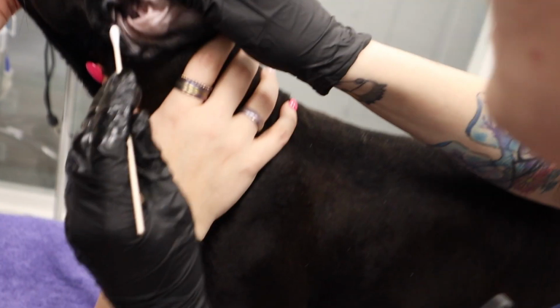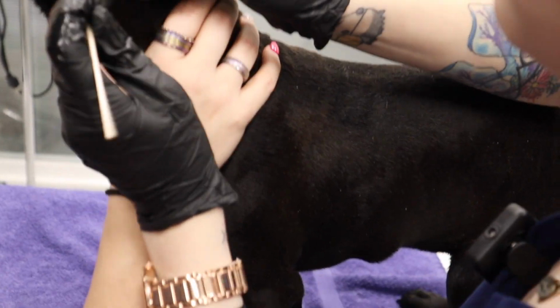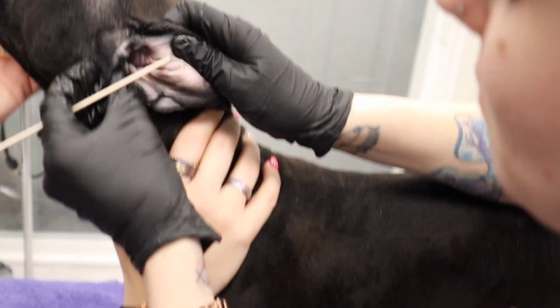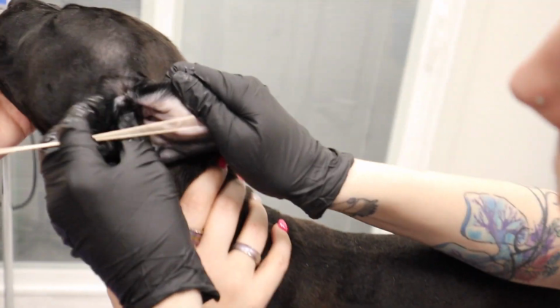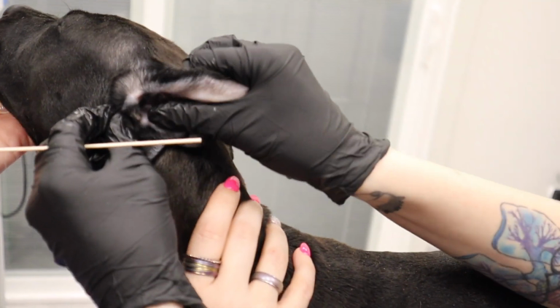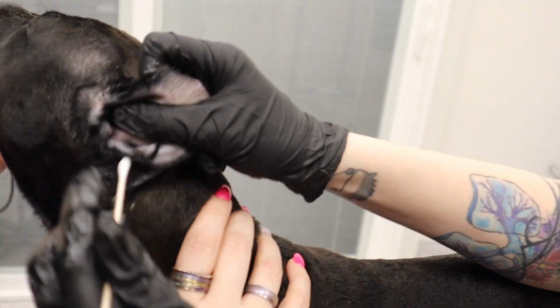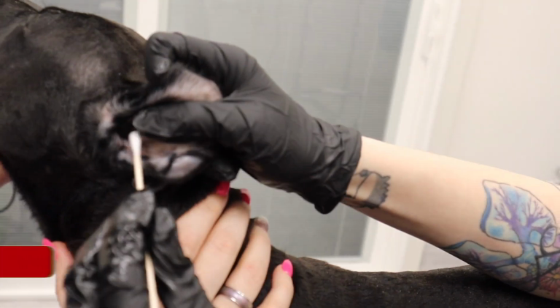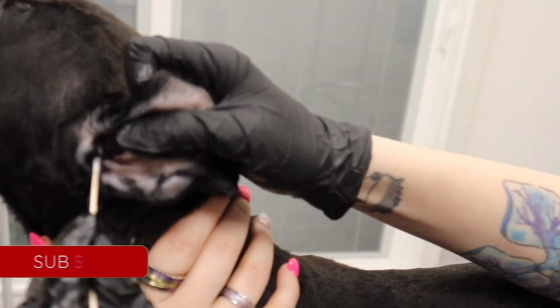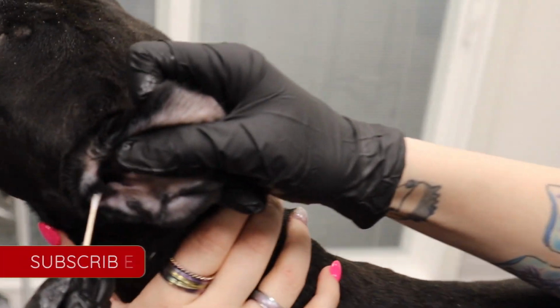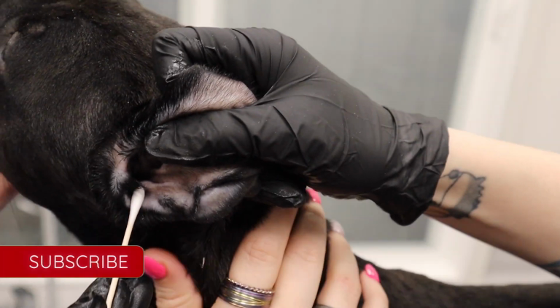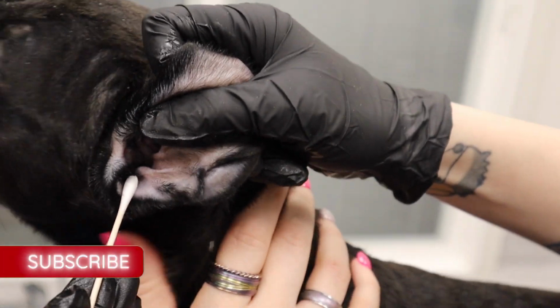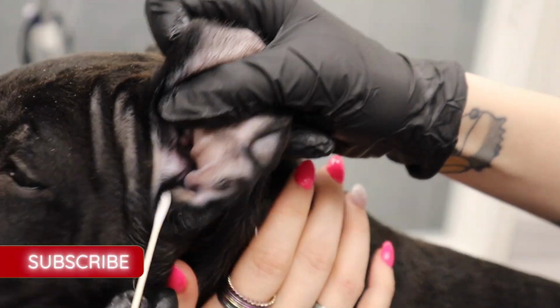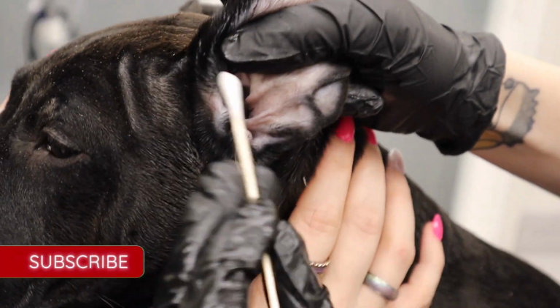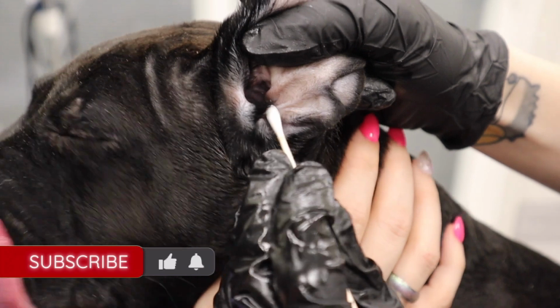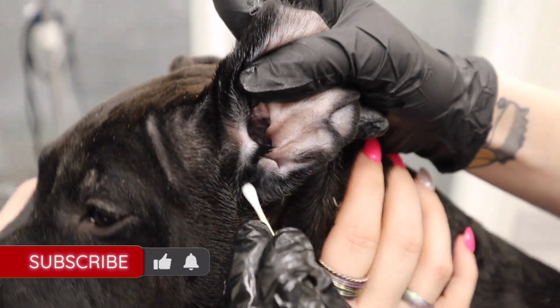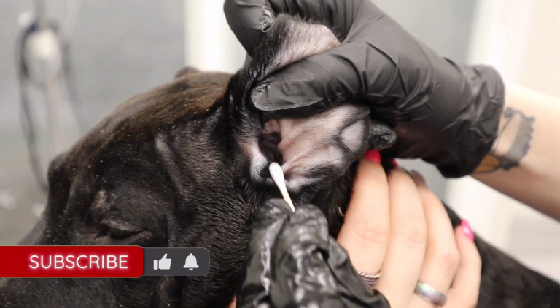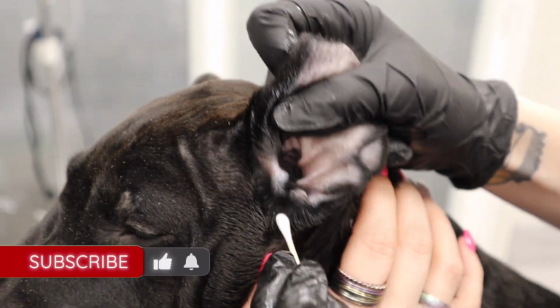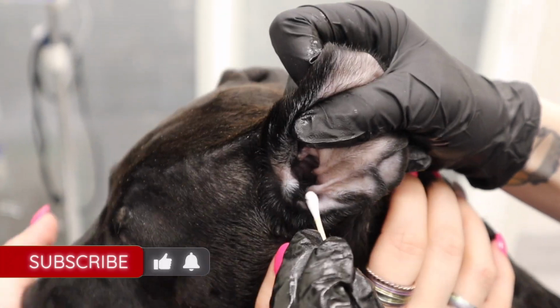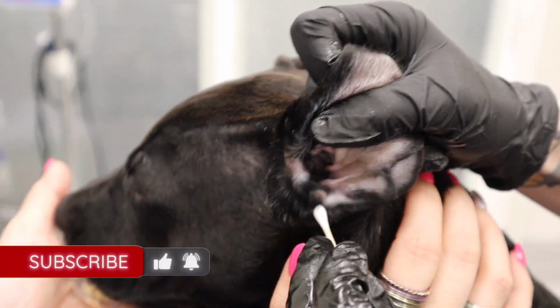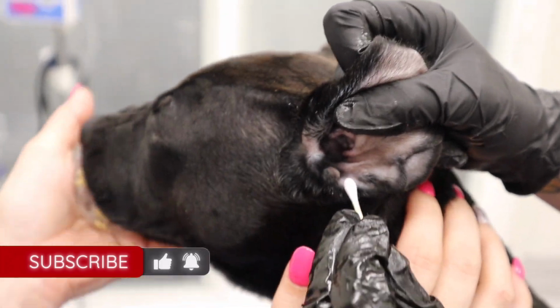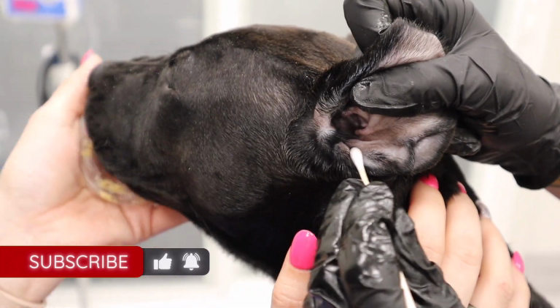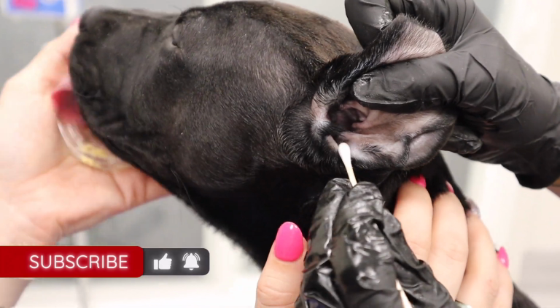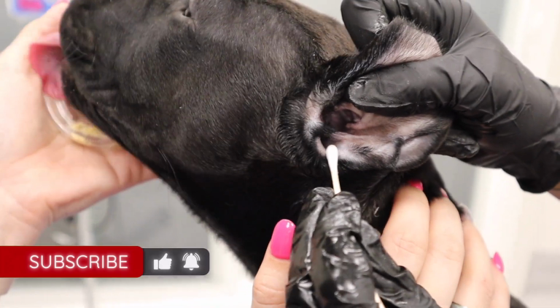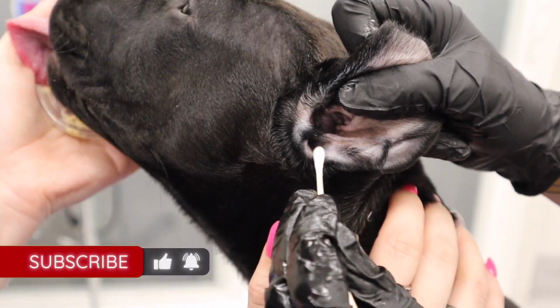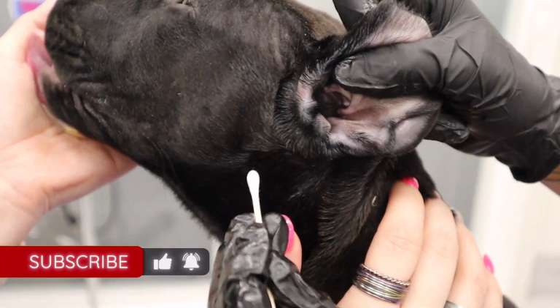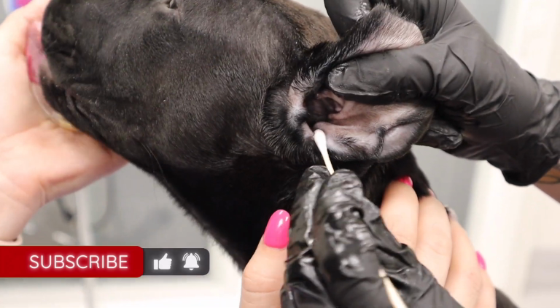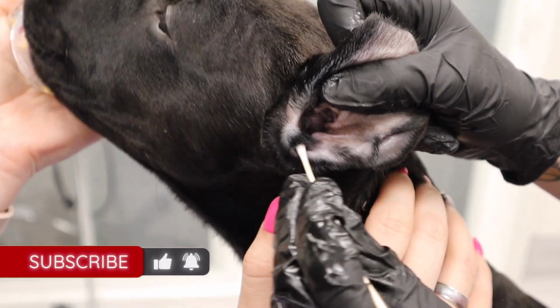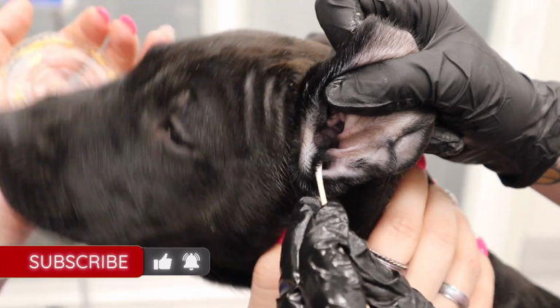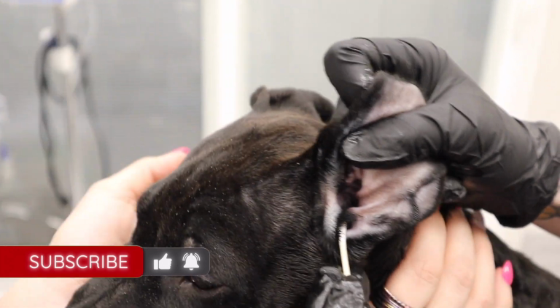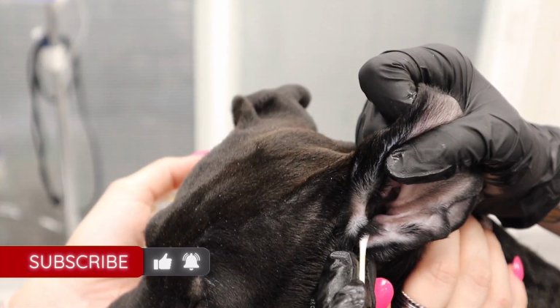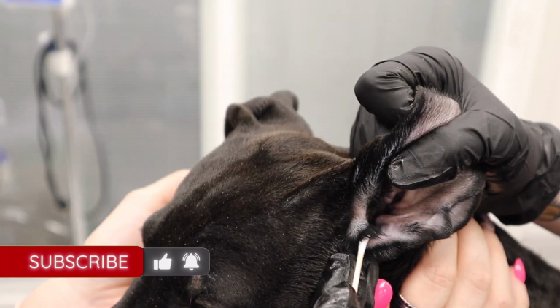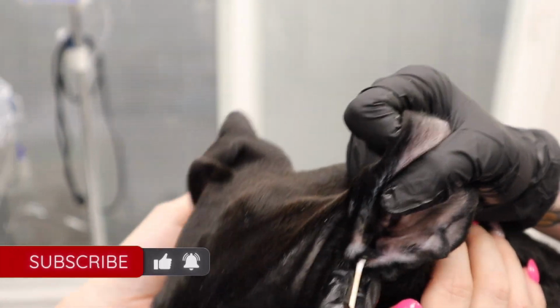There's actually a little notch that she's going to show right there. See that little notch she's pointing at? That's where you're going to put your ear flush, and it's going to slide straight down into the ear.